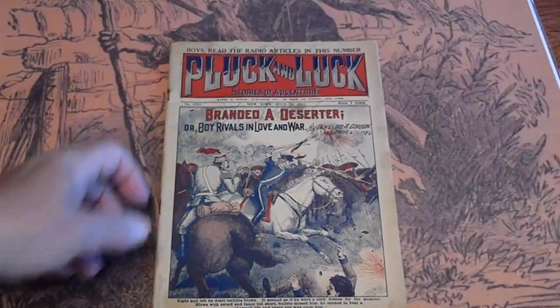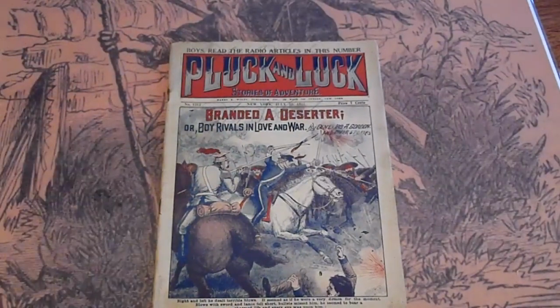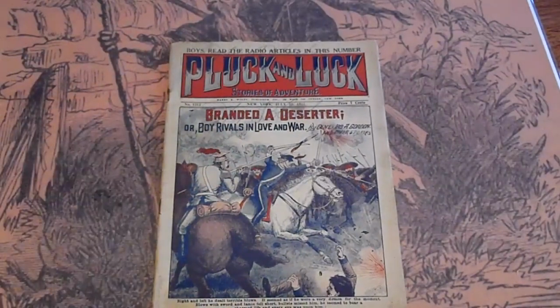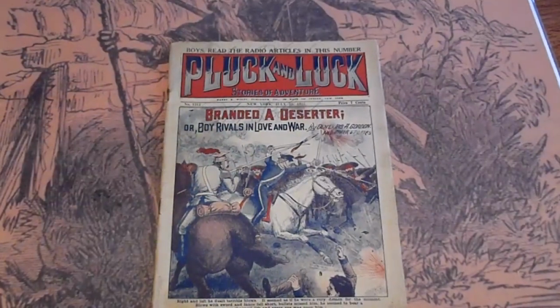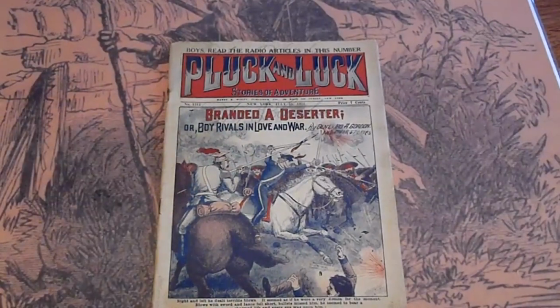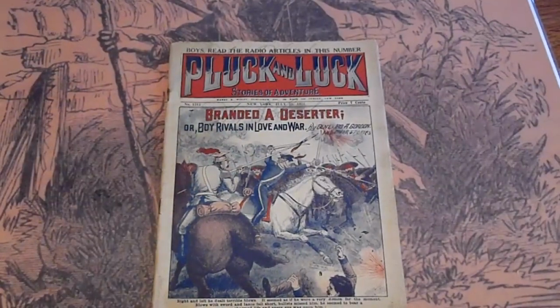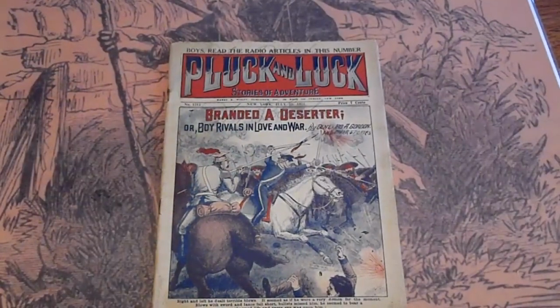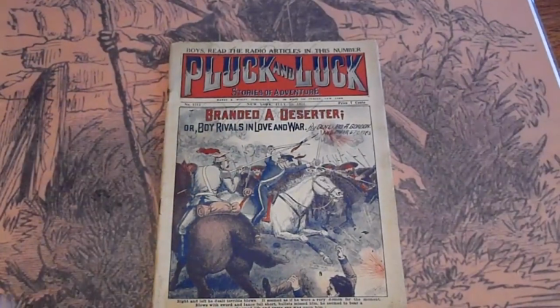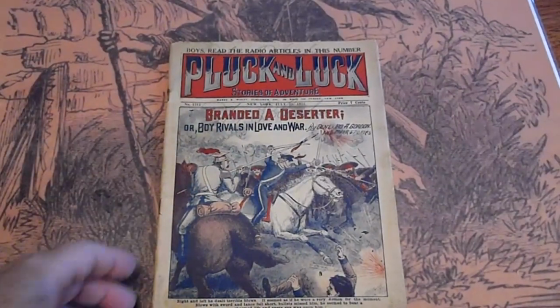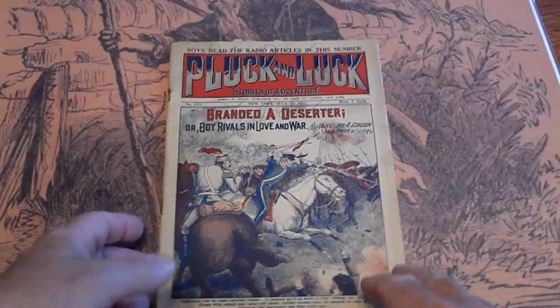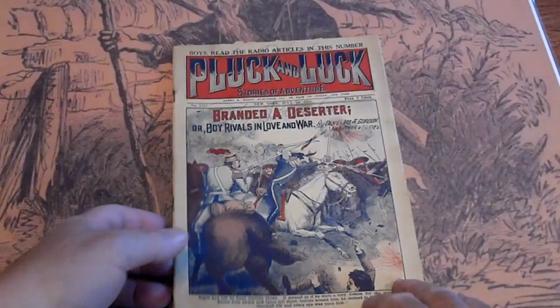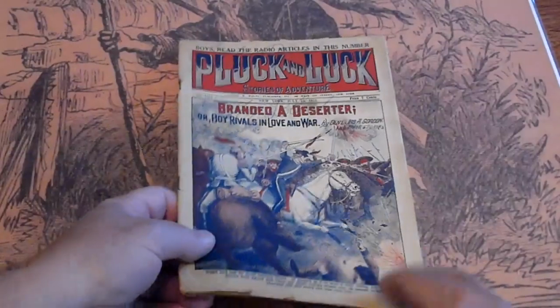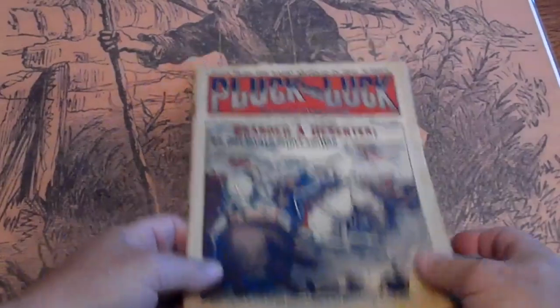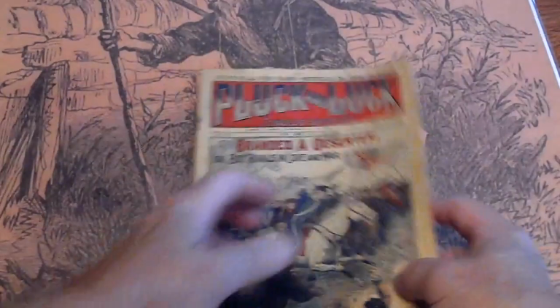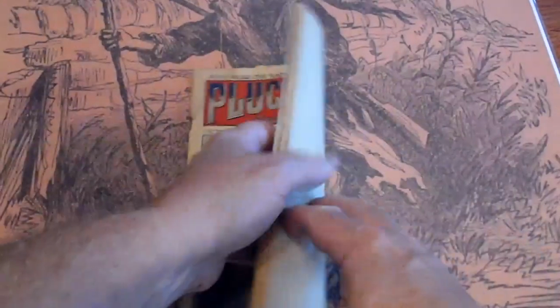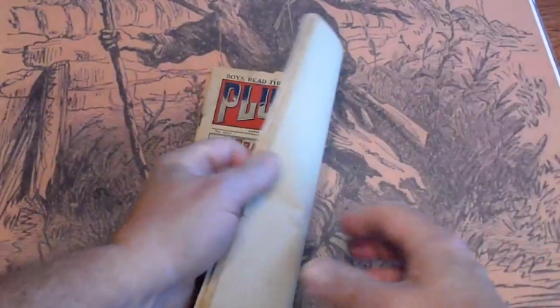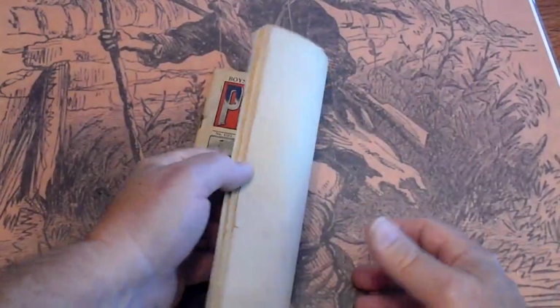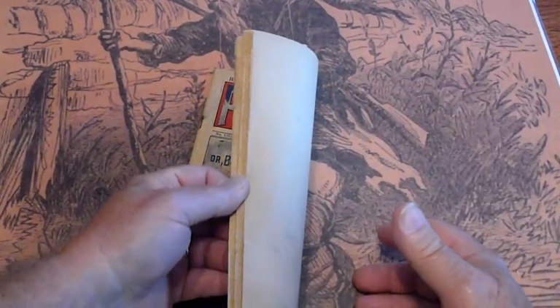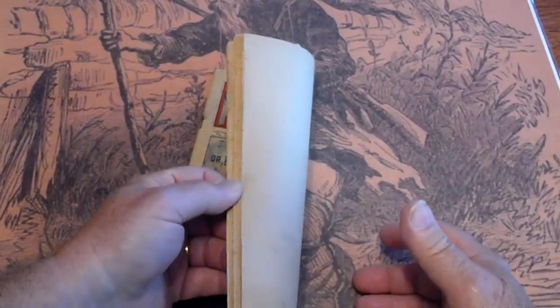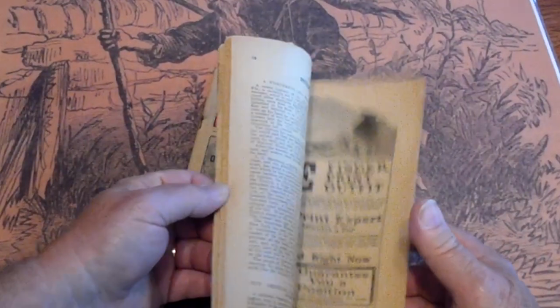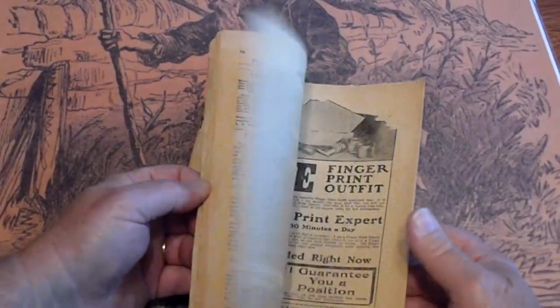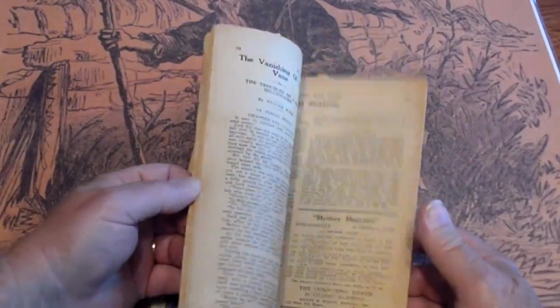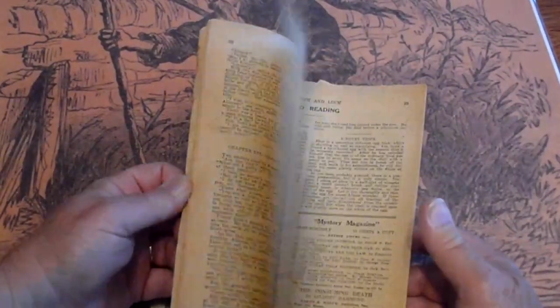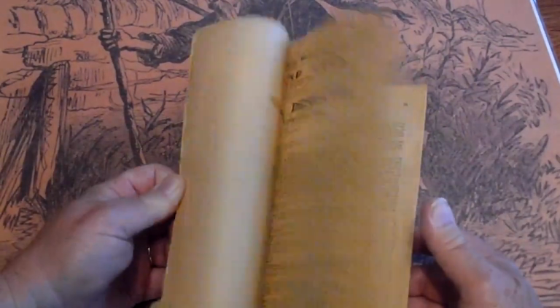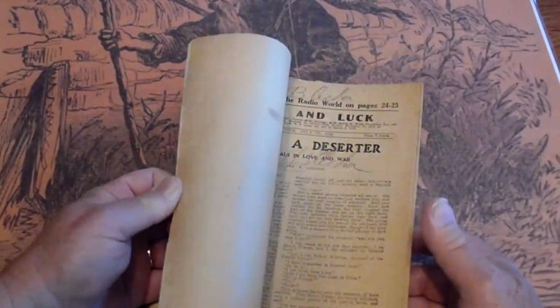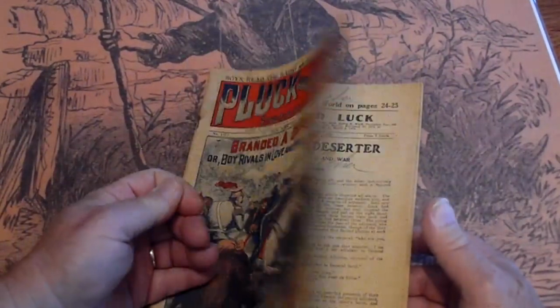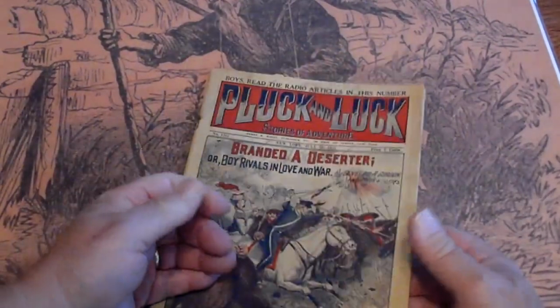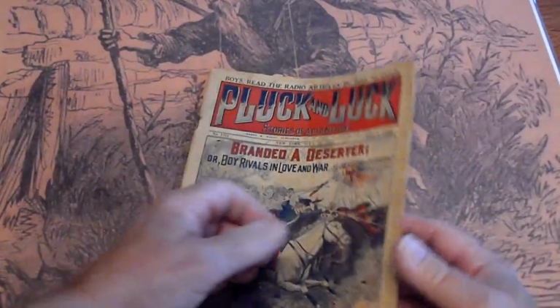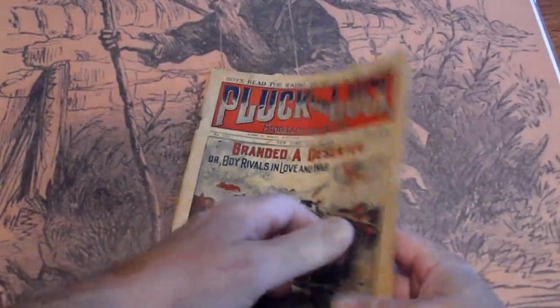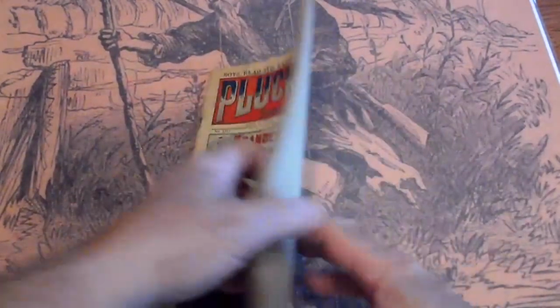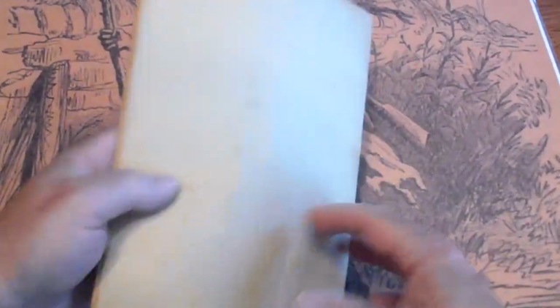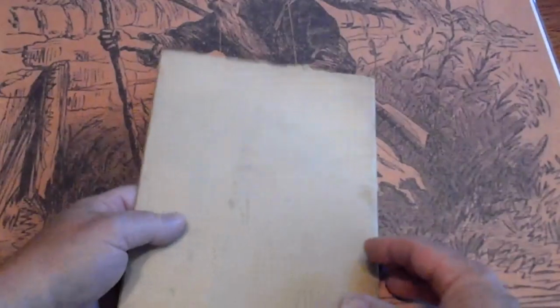Granted a Deserter. Got some writing on it.